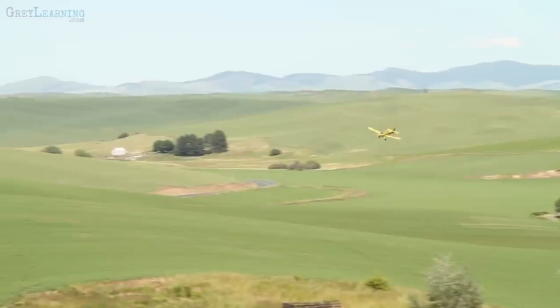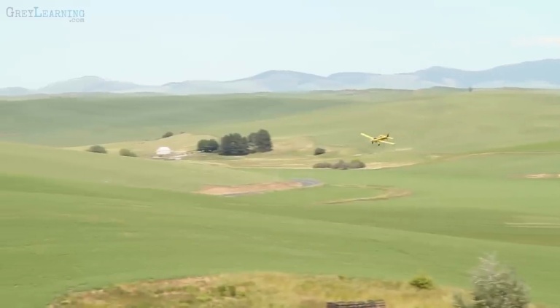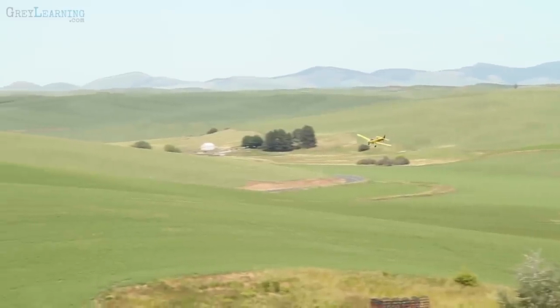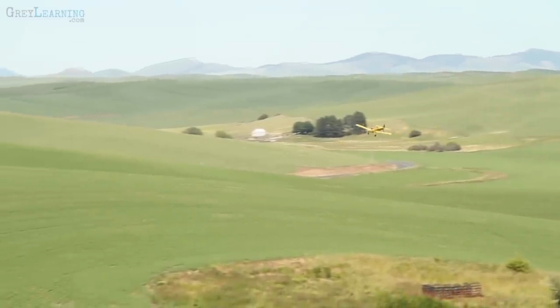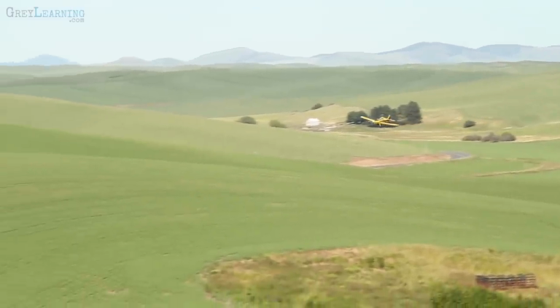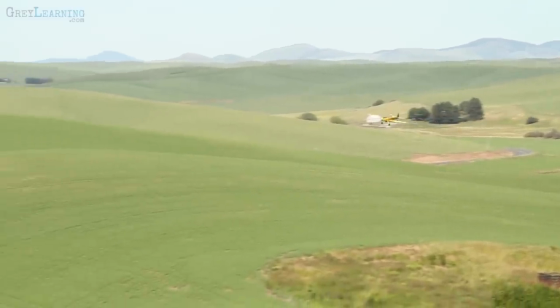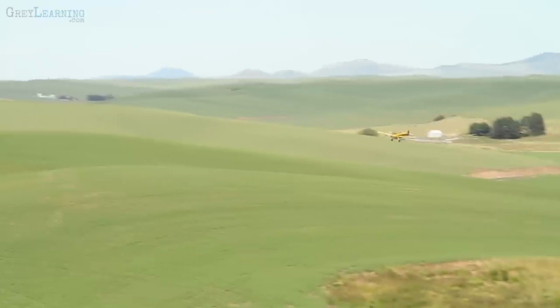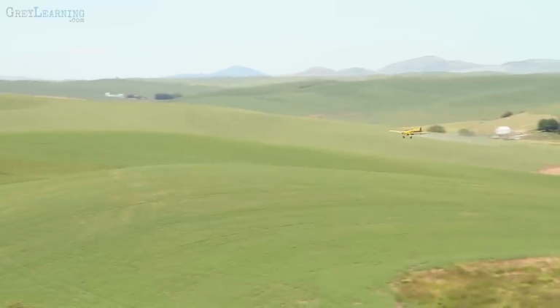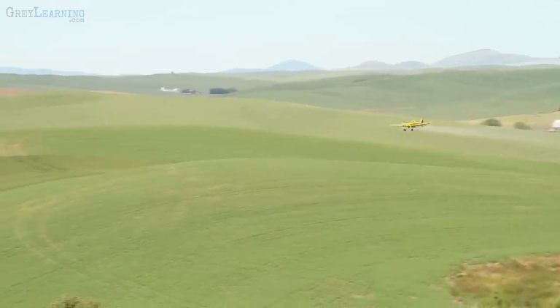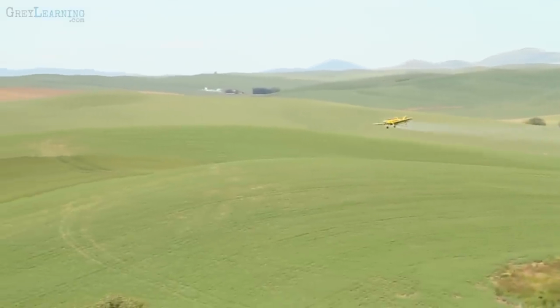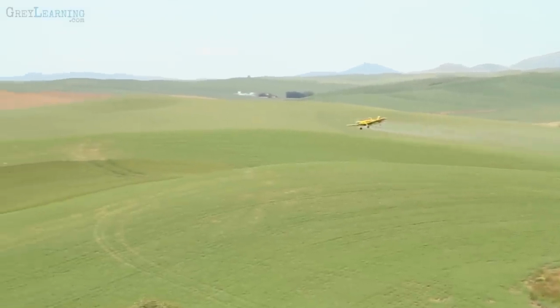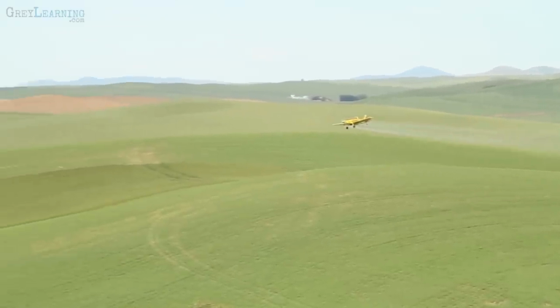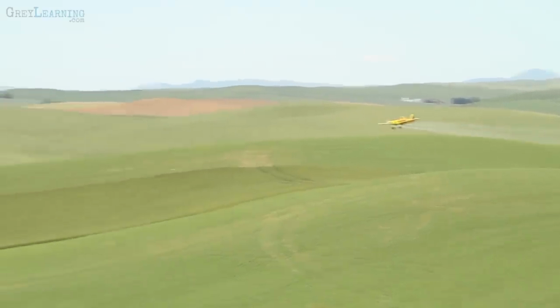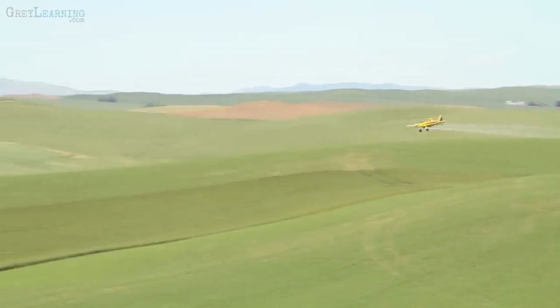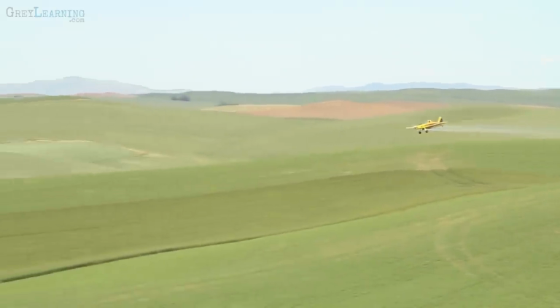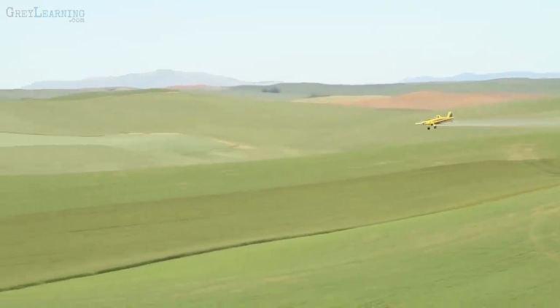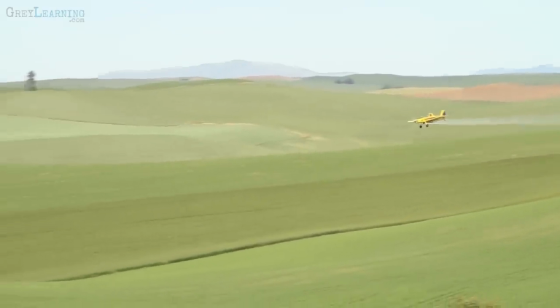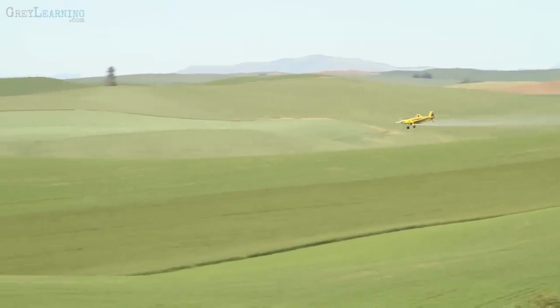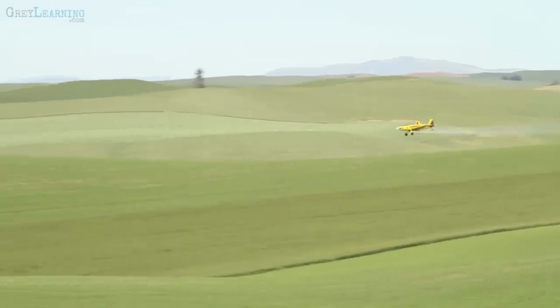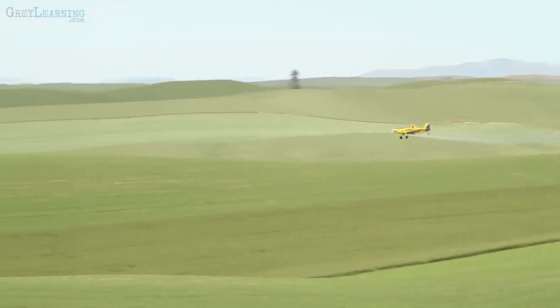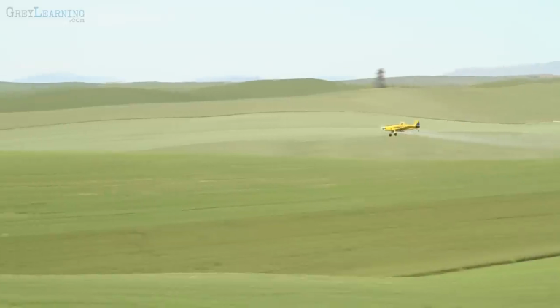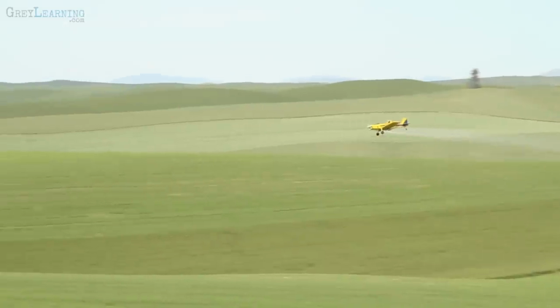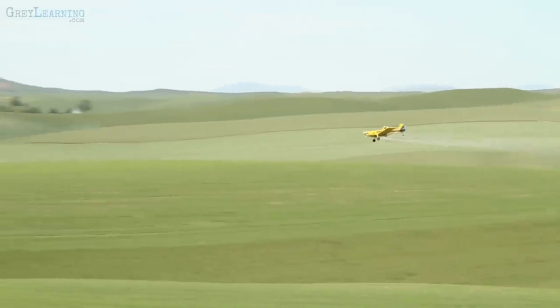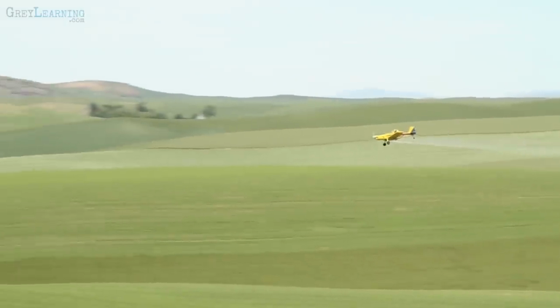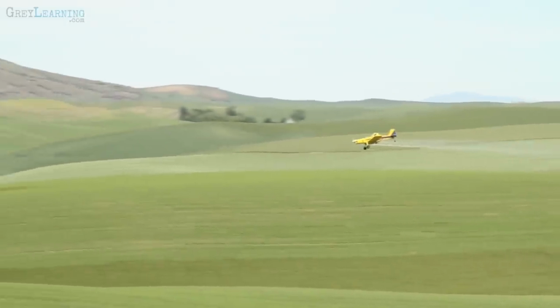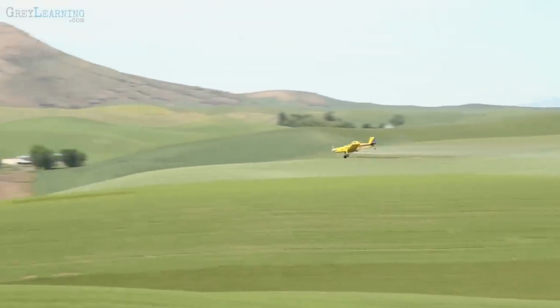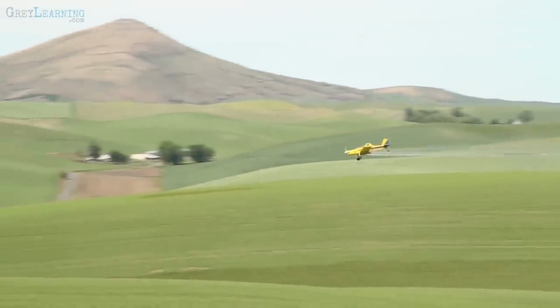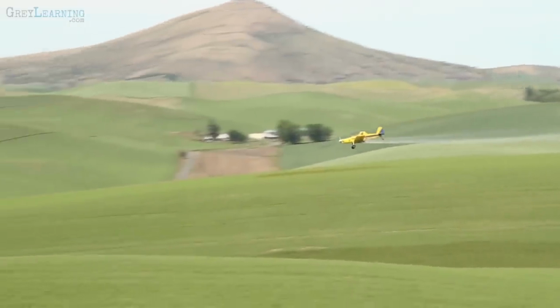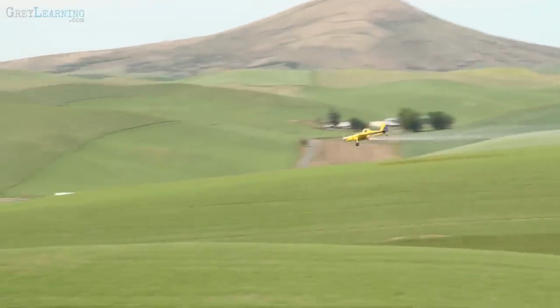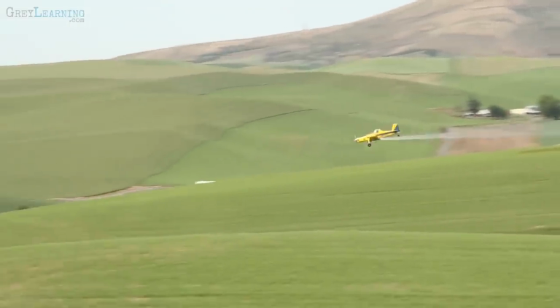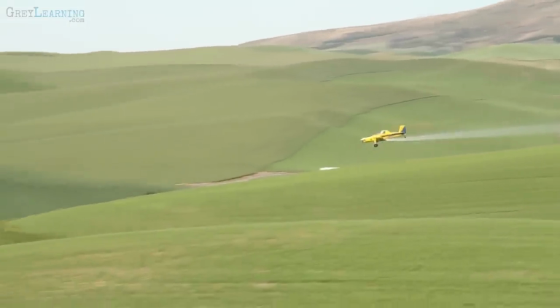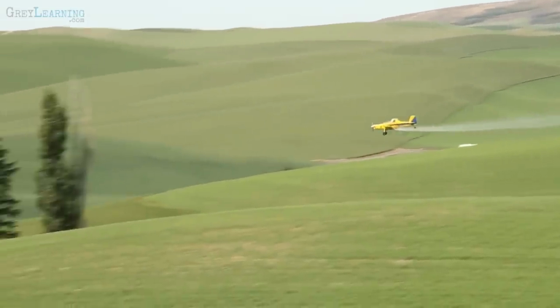I'm out in a field here and there was a duster spraying these fields, so I know that he's probably going to be back. He's left the area — he's probably just filling up his tanks and then he'll be back spraying where he left off or maybe some adjacent fields. So I'm going to get set up.